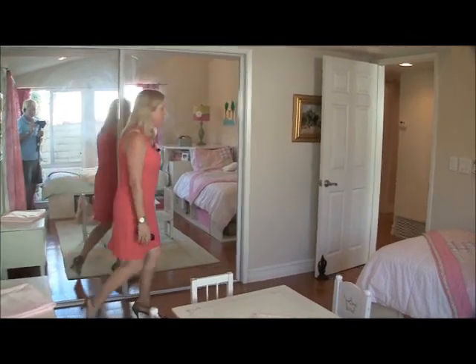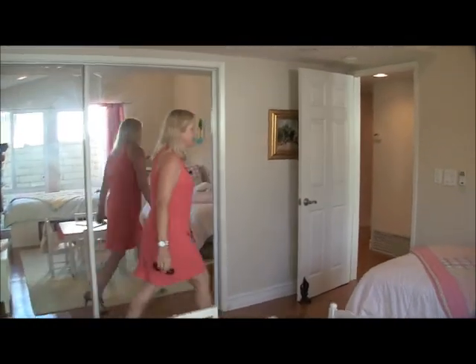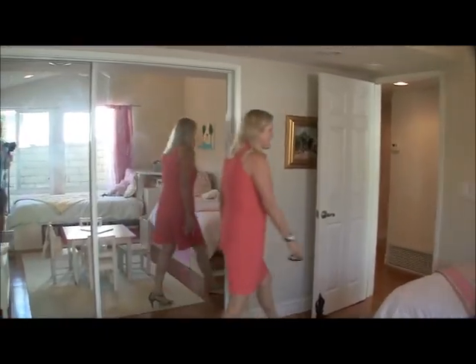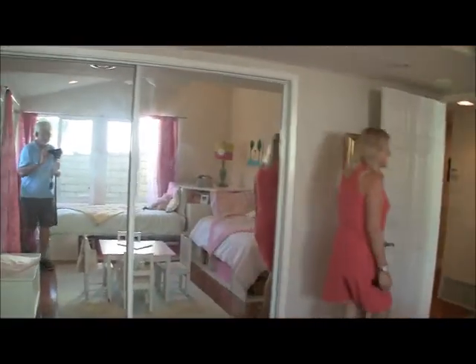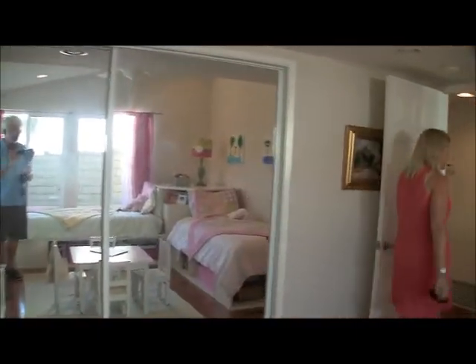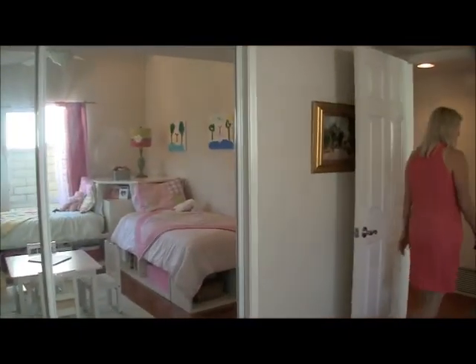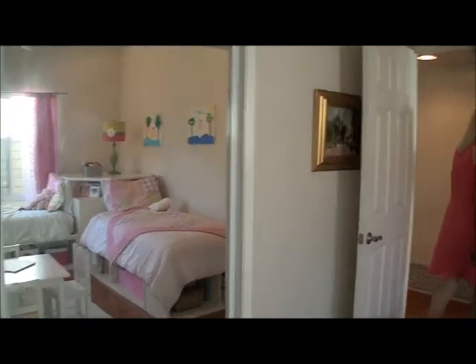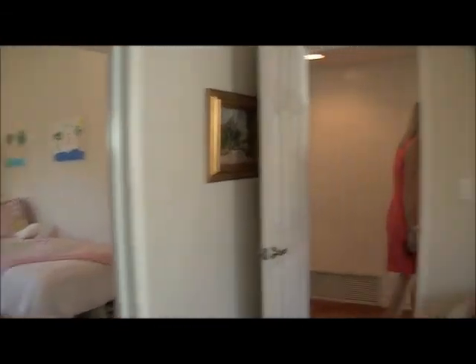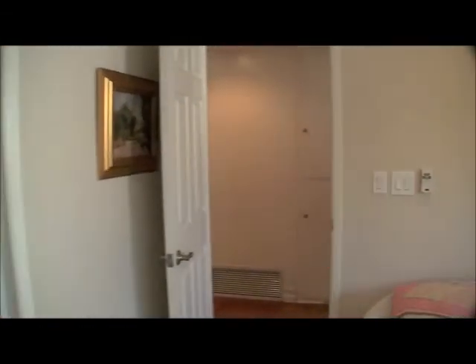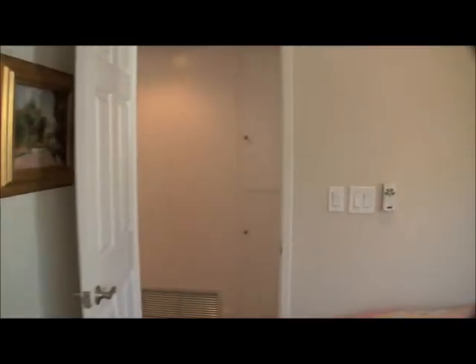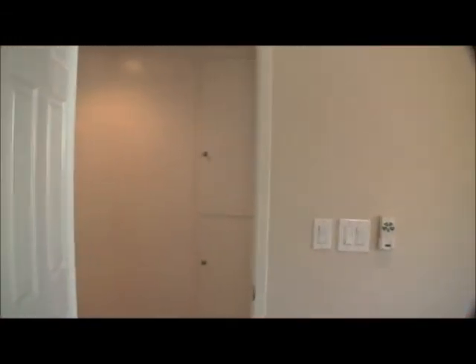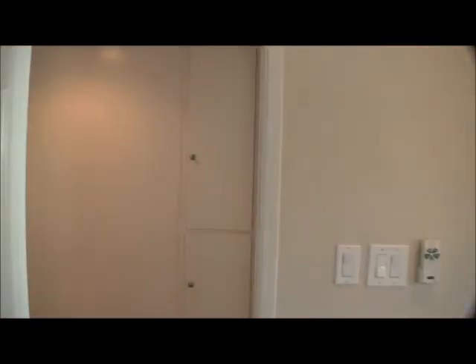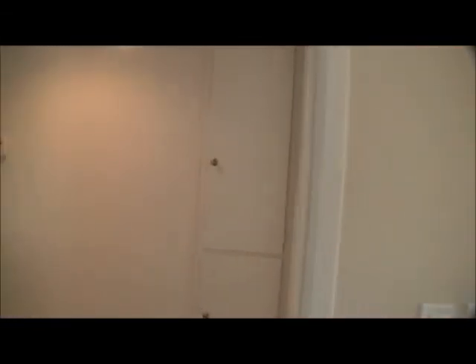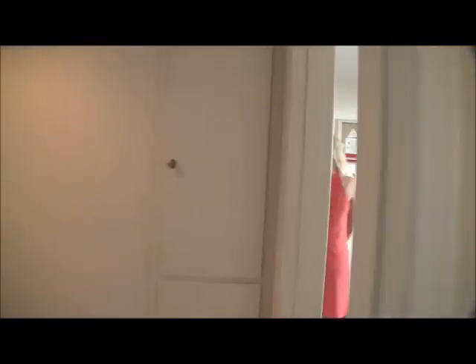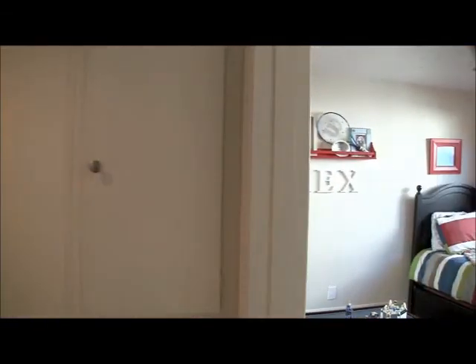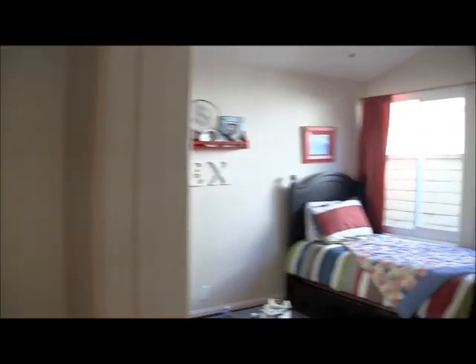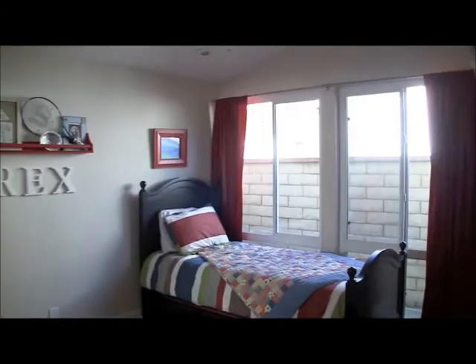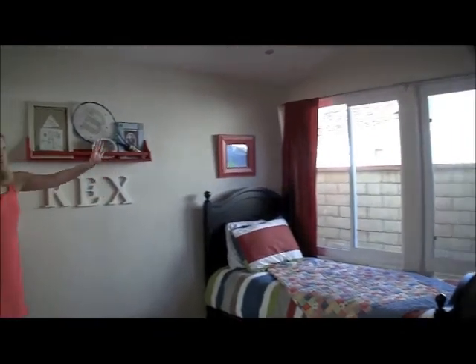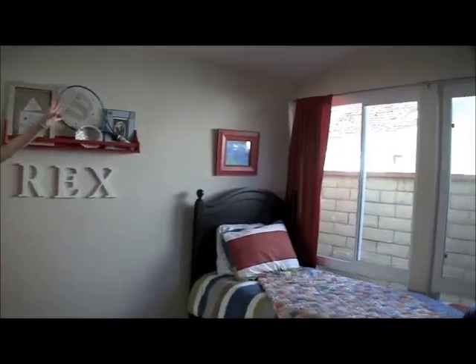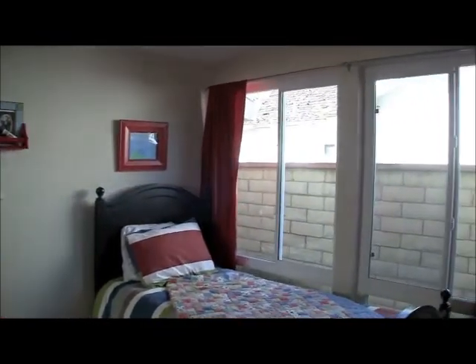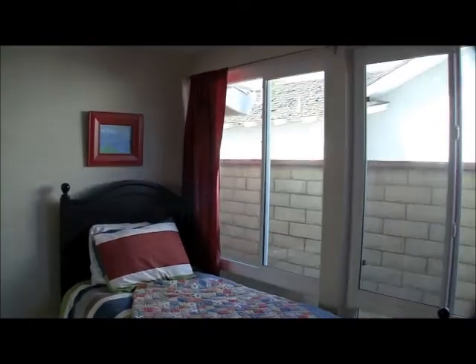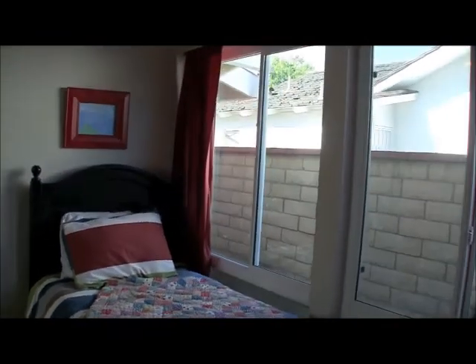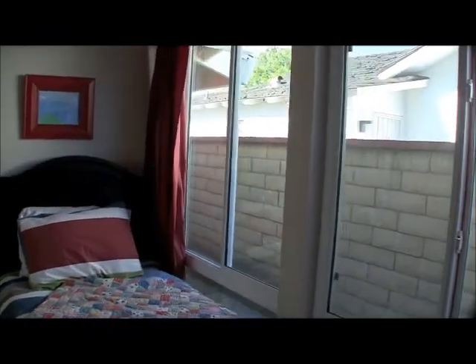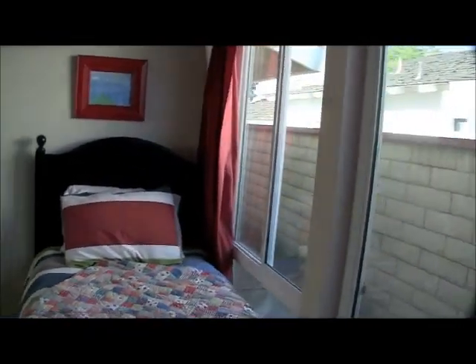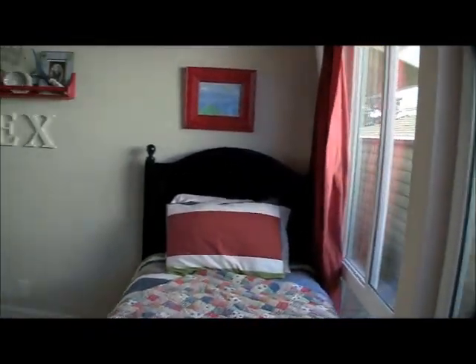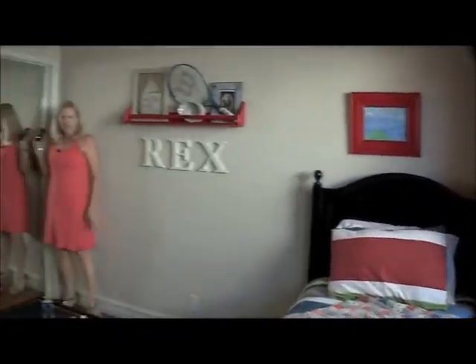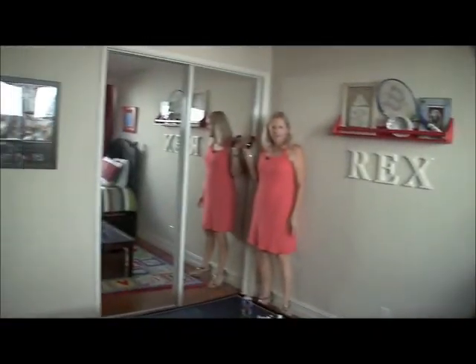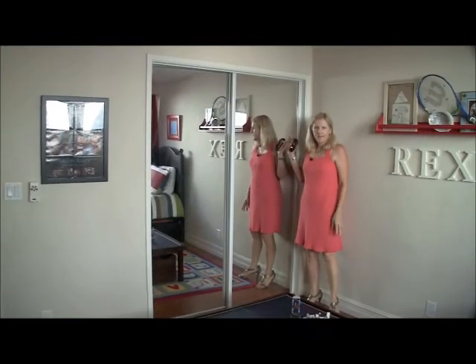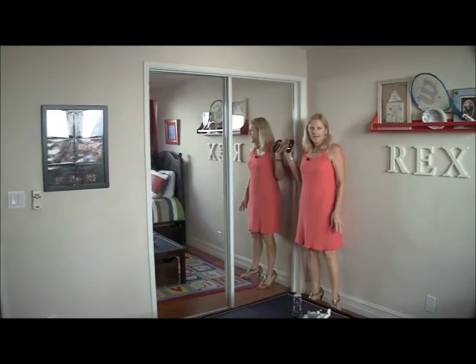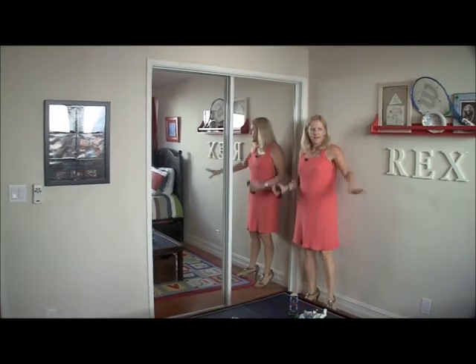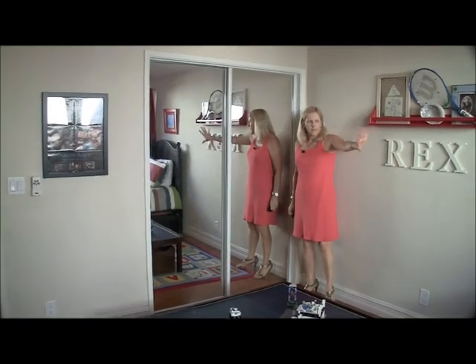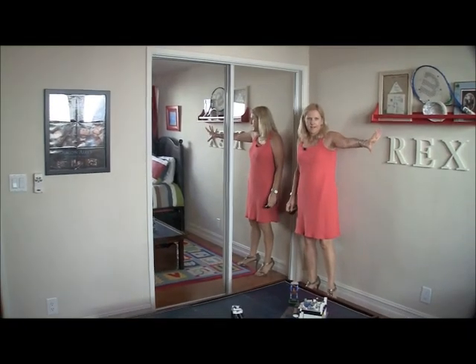Over on this side we have the second bedroom. It's got a vaulted ceiling, nice large closets, and big windows.